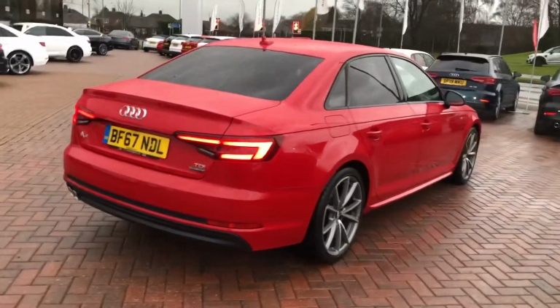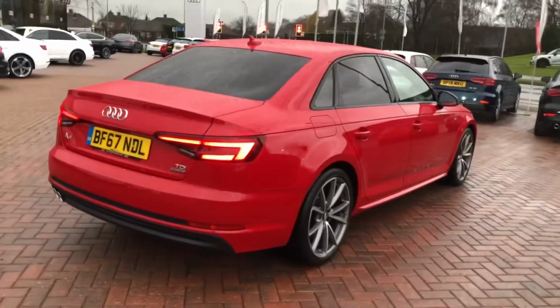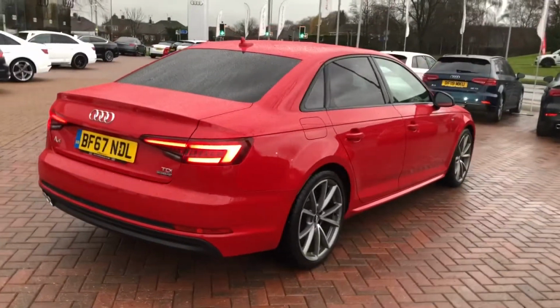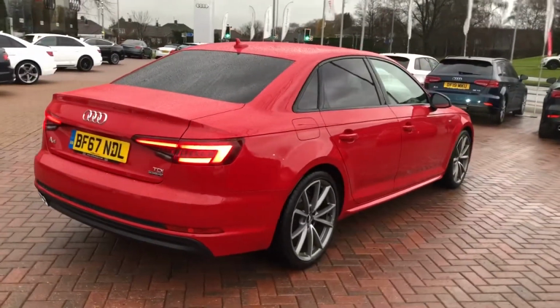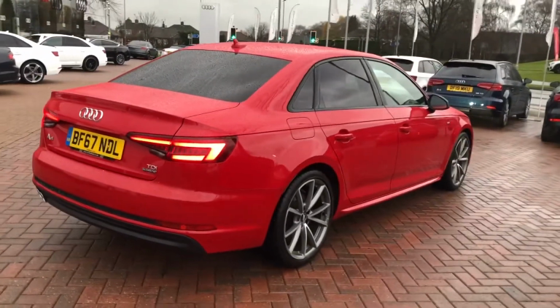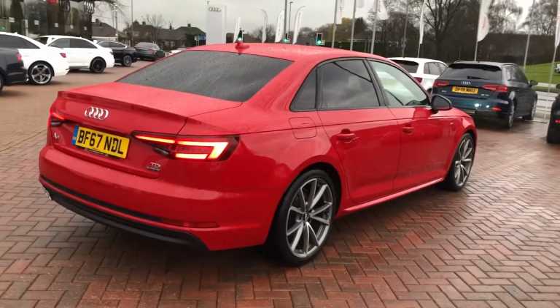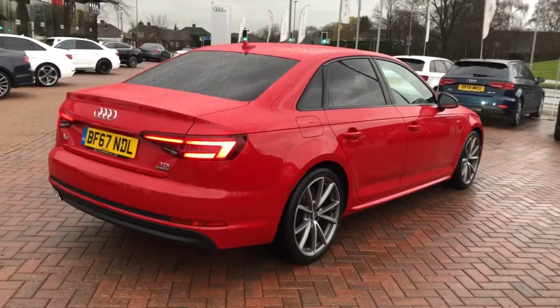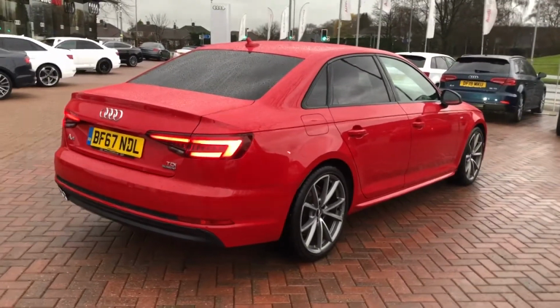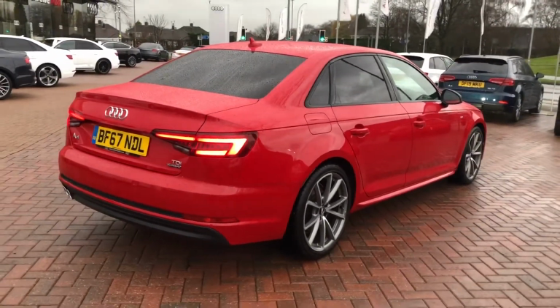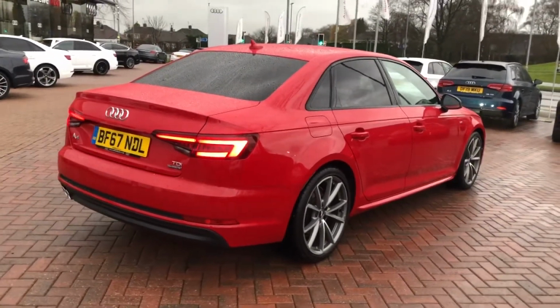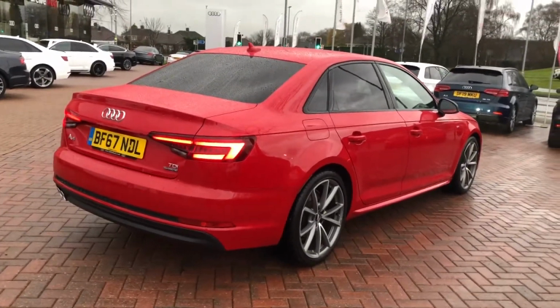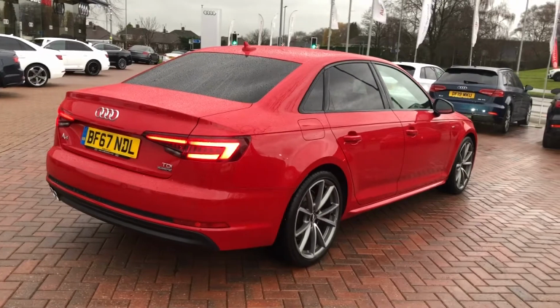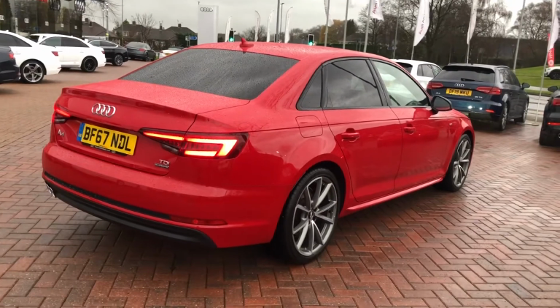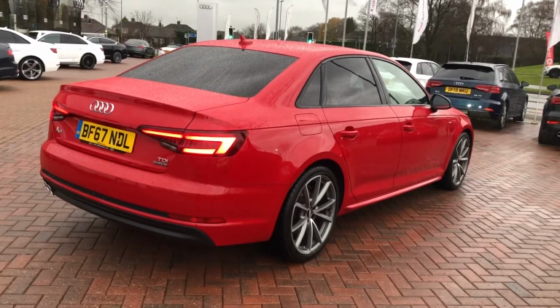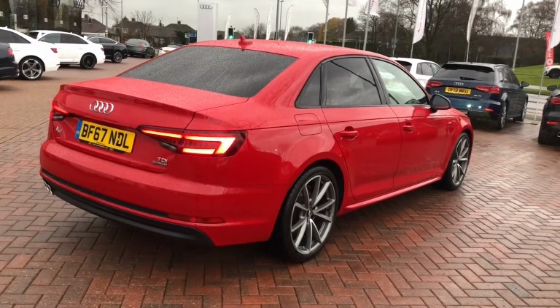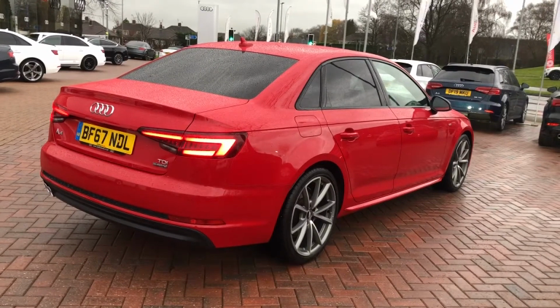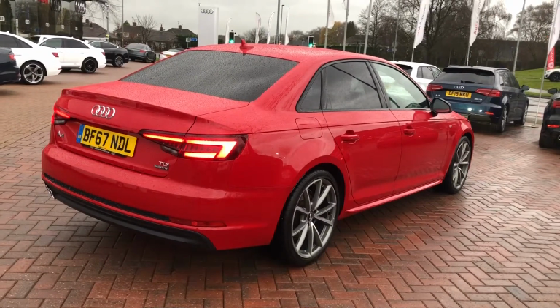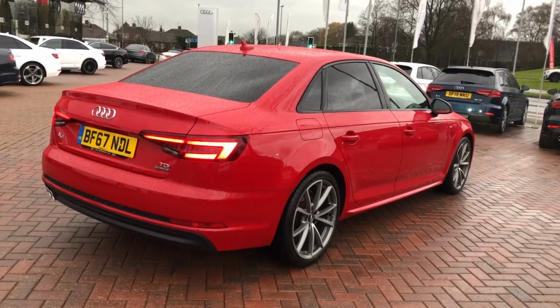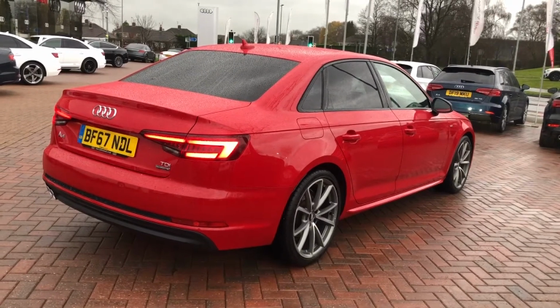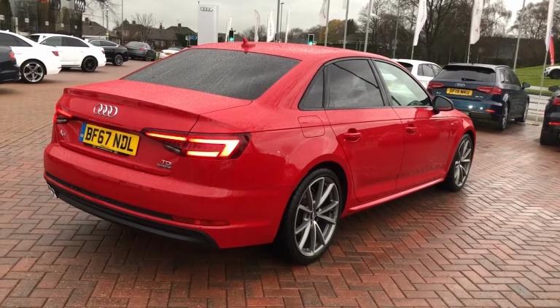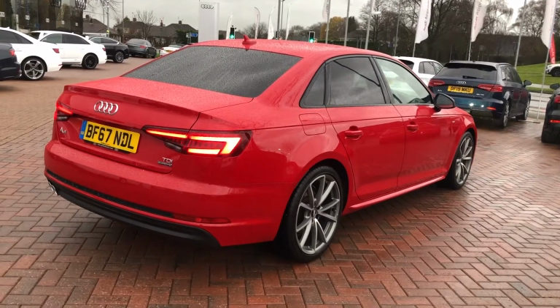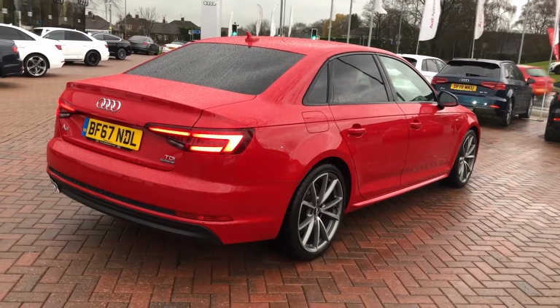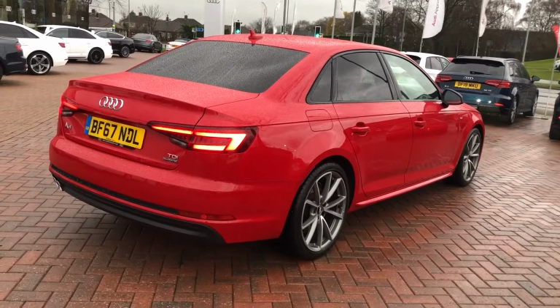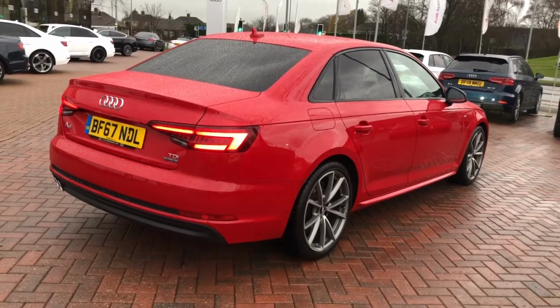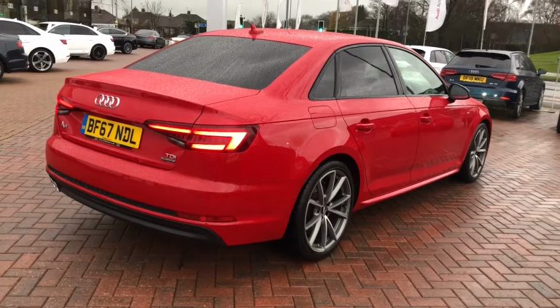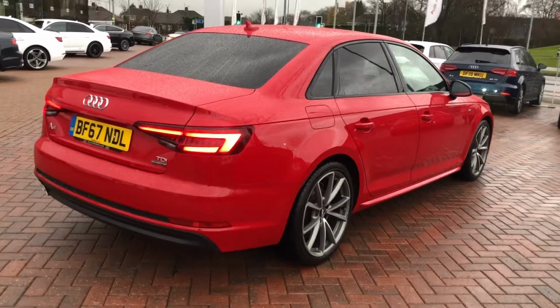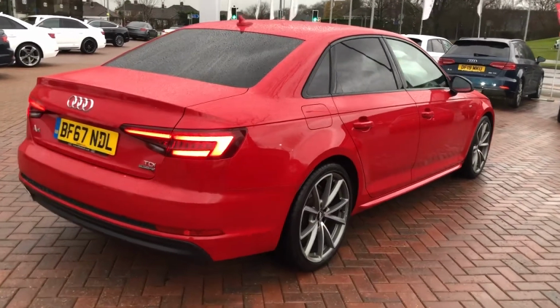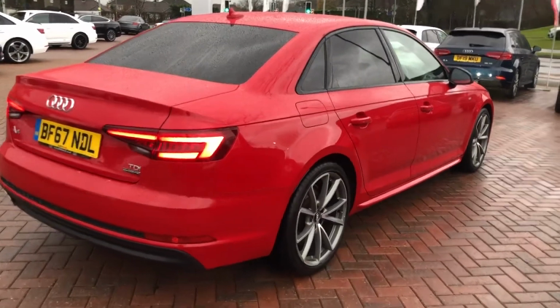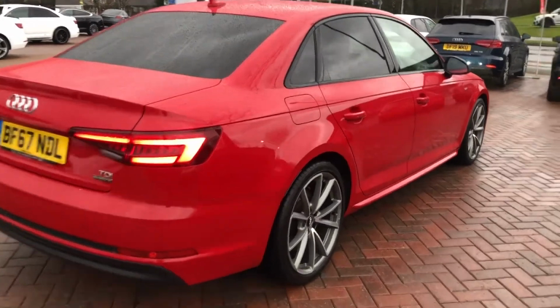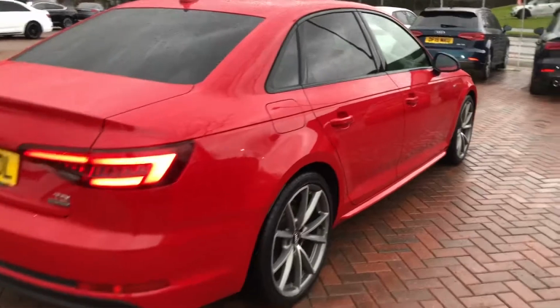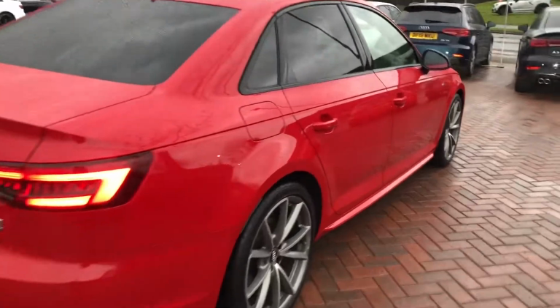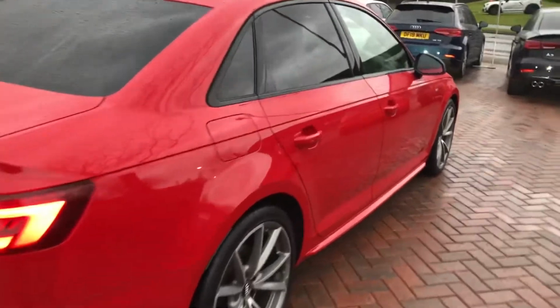This is an Audi approved used vehicle, so you will get a minimum of one year's warranty and one year's roadside assistance from the manufacturer.